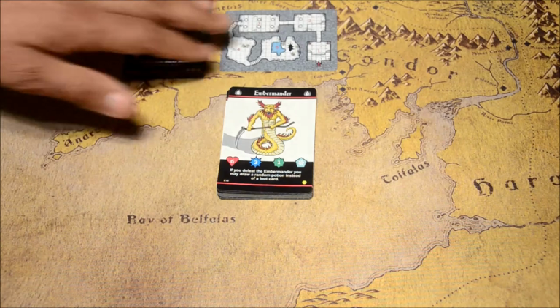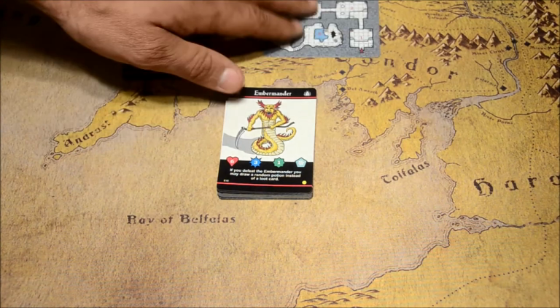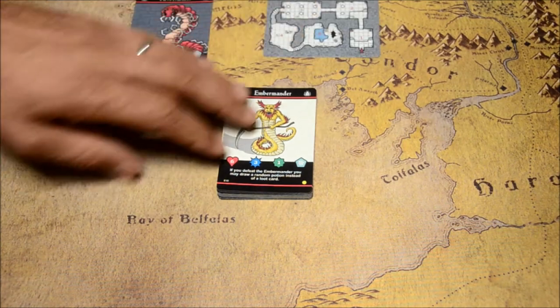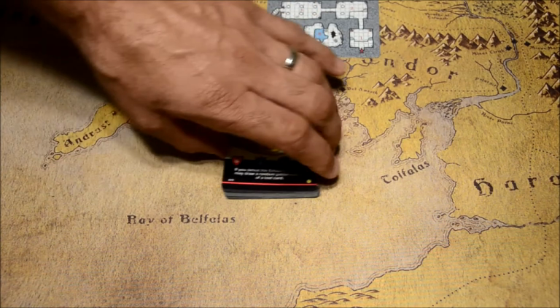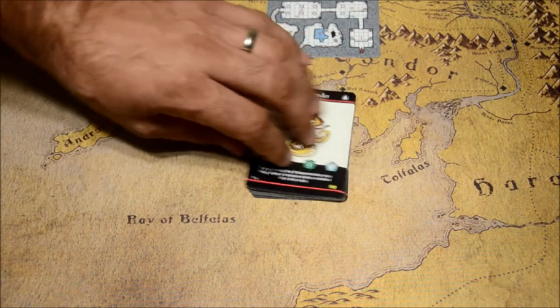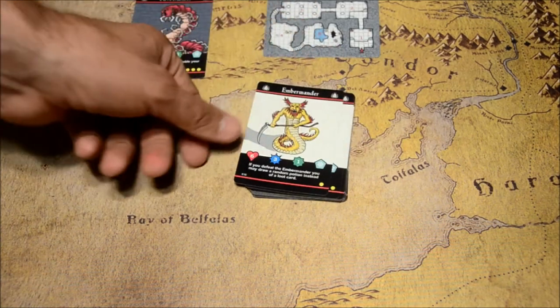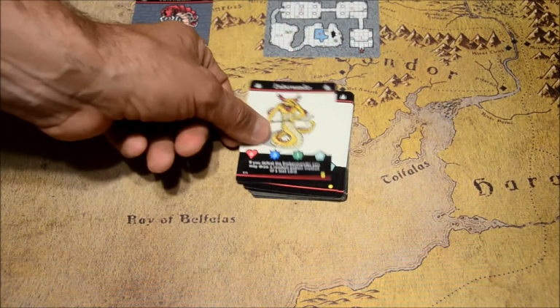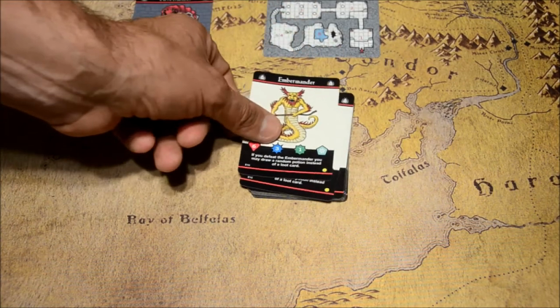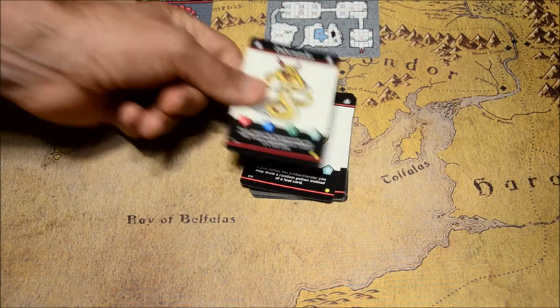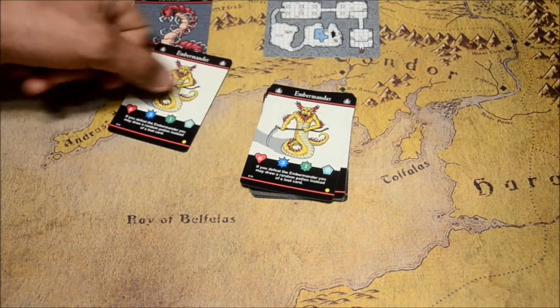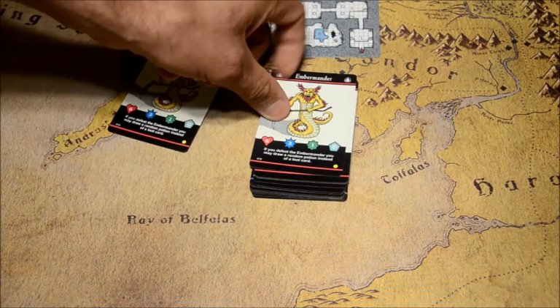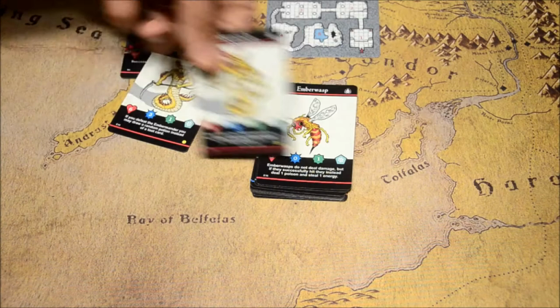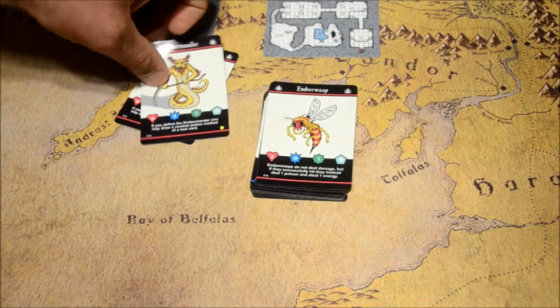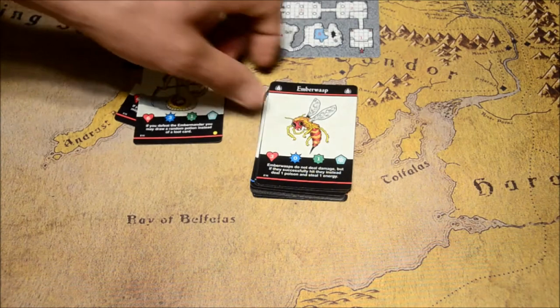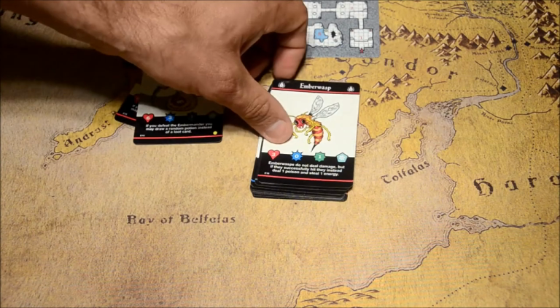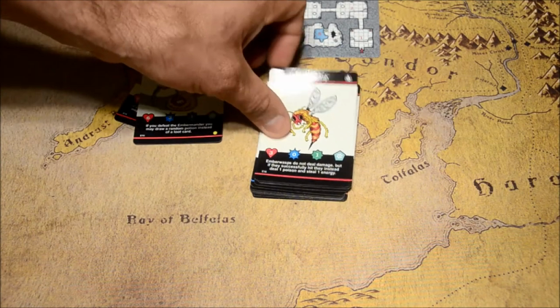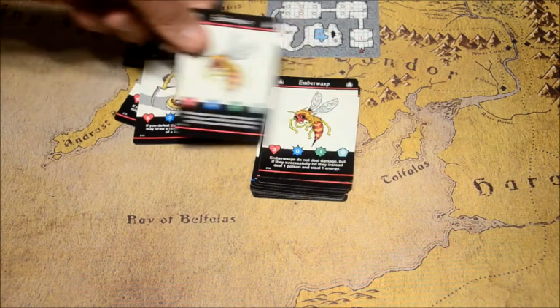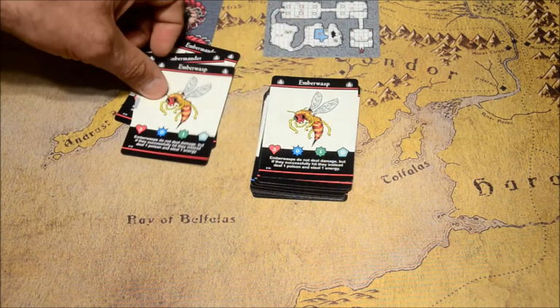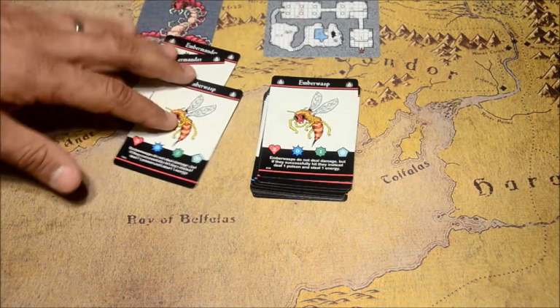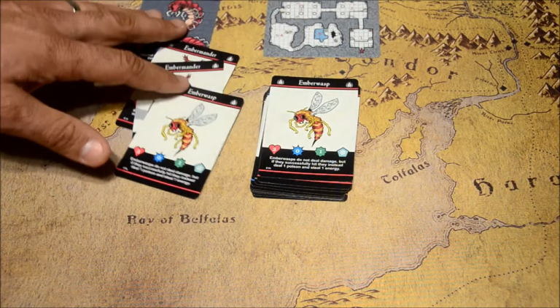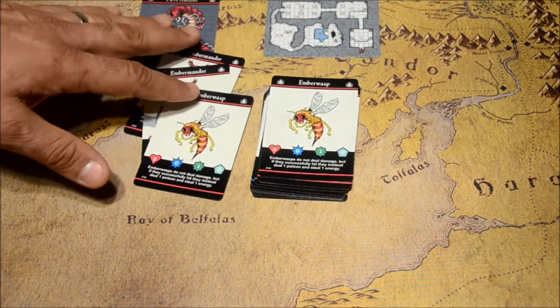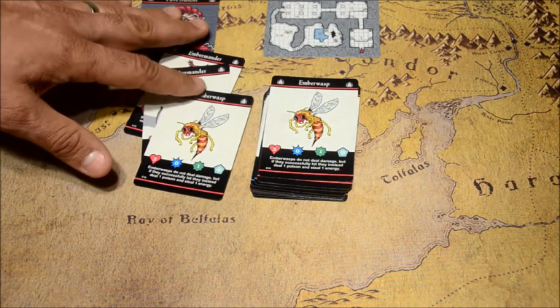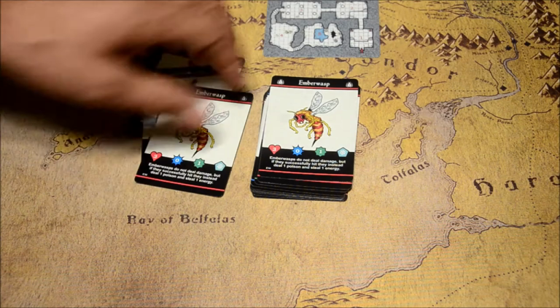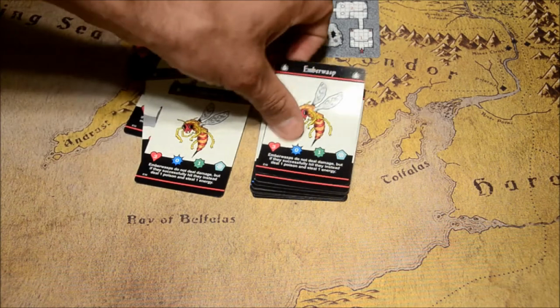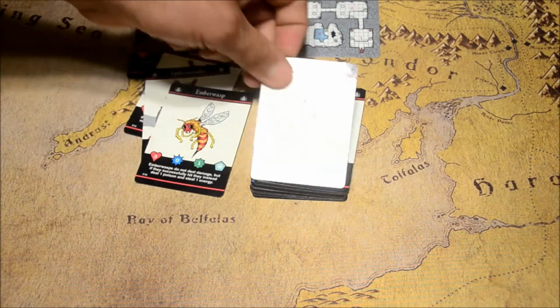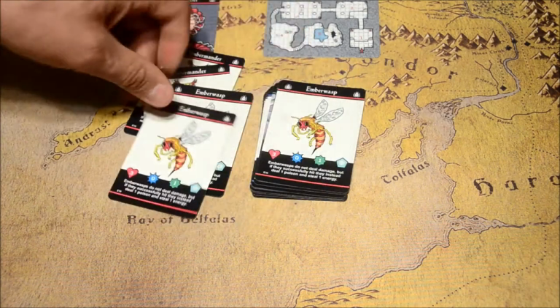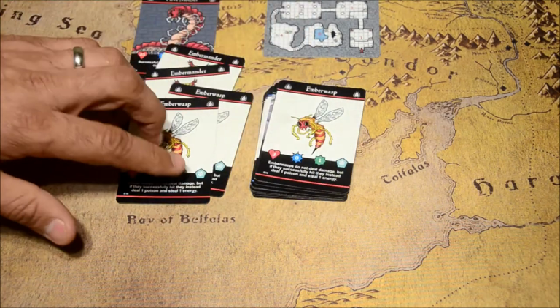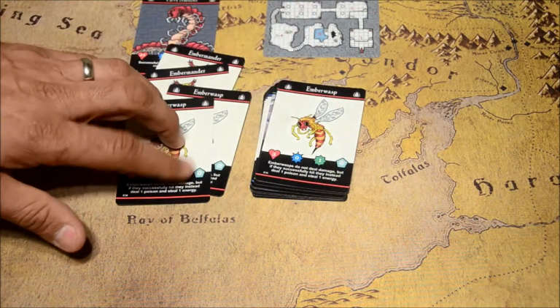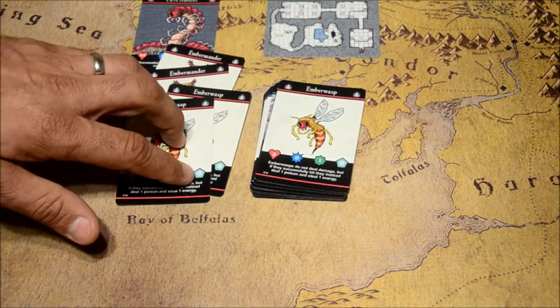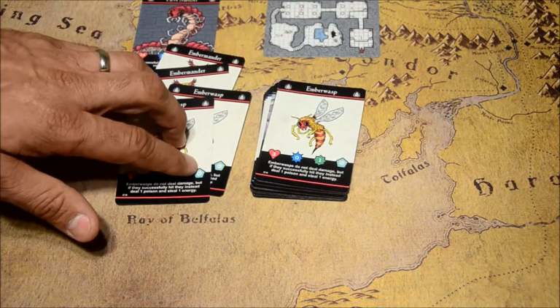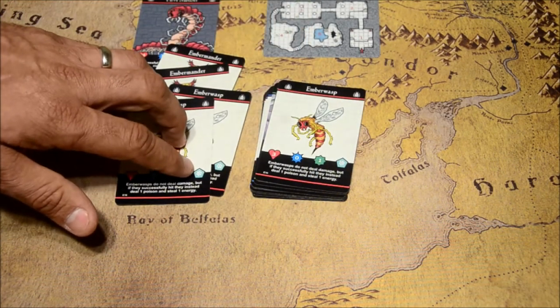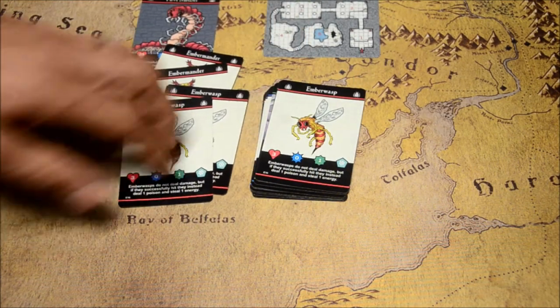You're going to get five new enemy cards. This one gives you the Ember Mander — you get two of those — and you have Ember Wasps. As you can tell, this is a fire-themed deck. So if you have weapons that do frost damage you're going to do pretty well here.